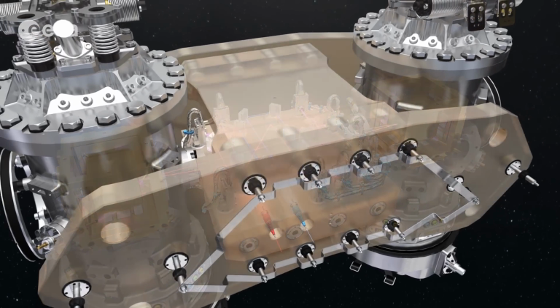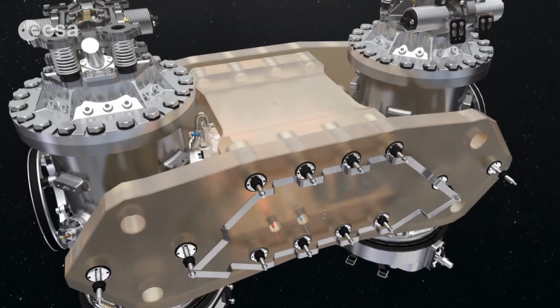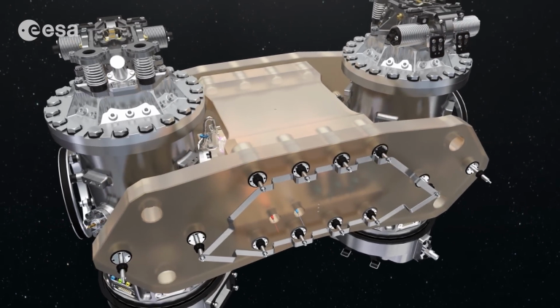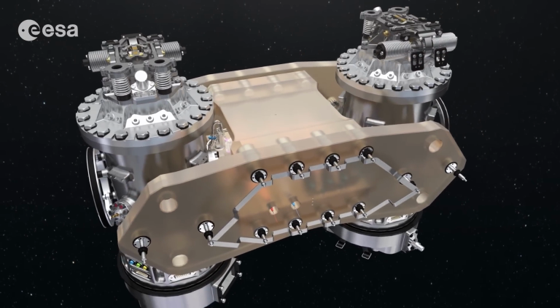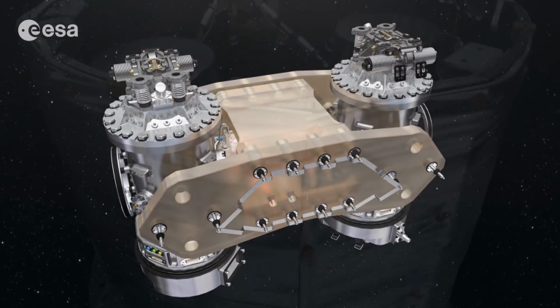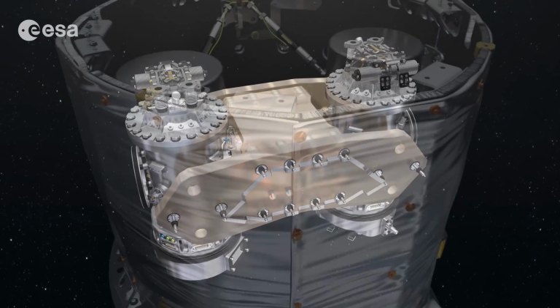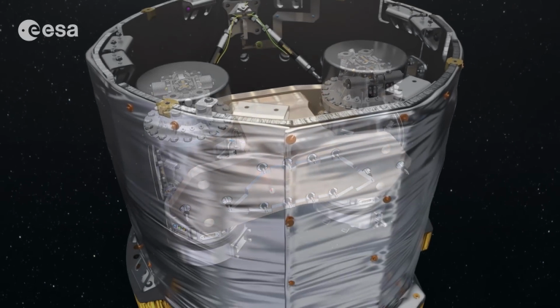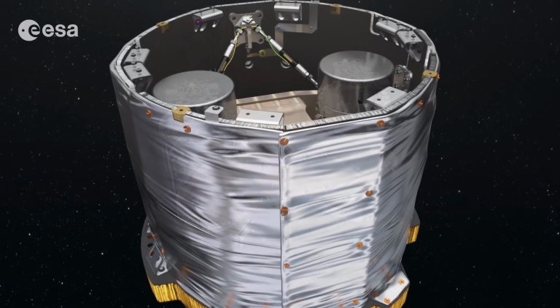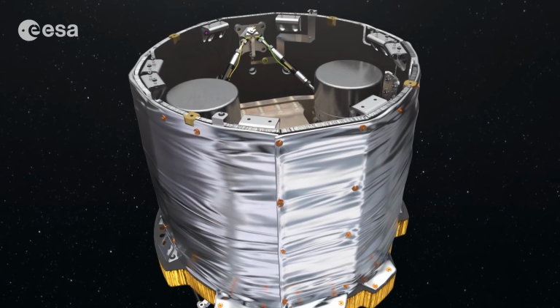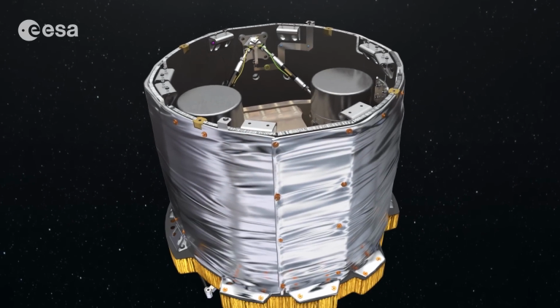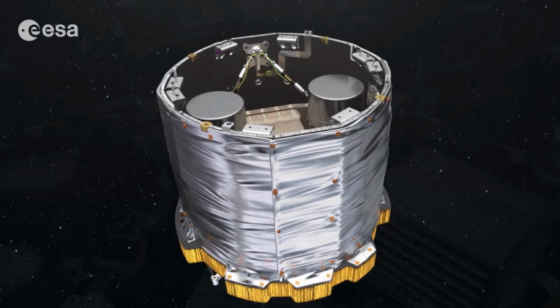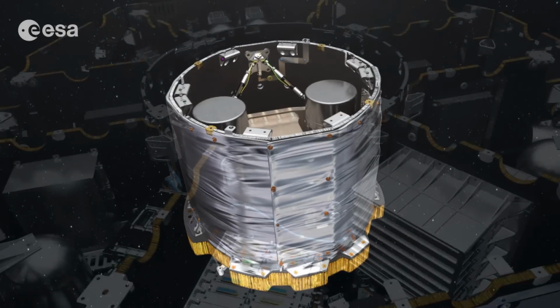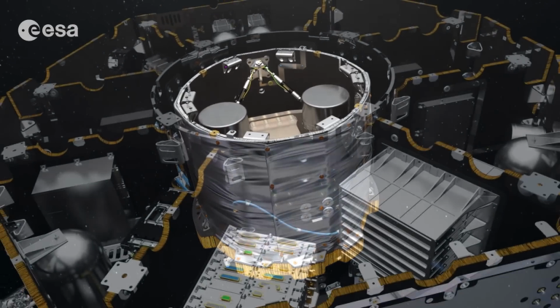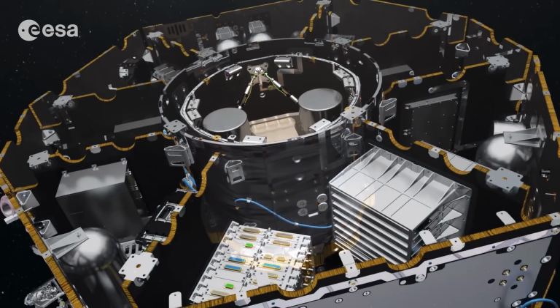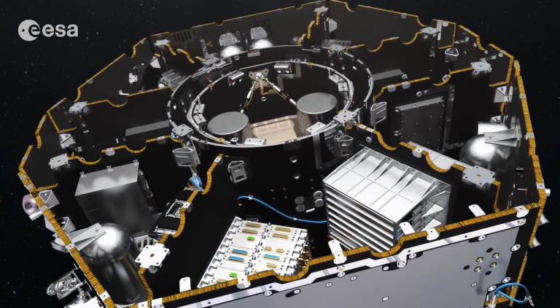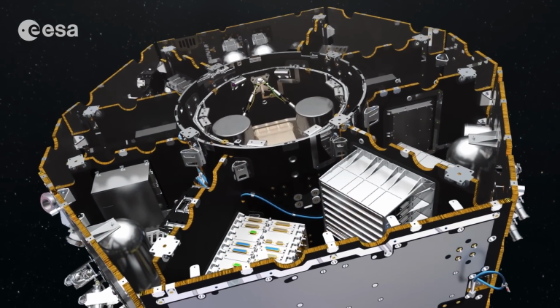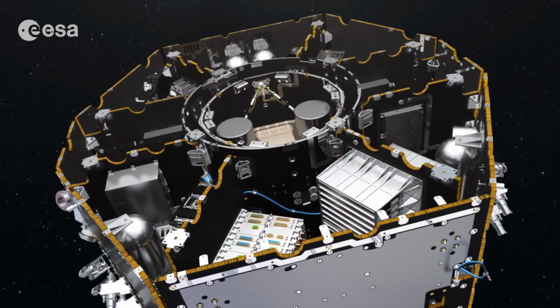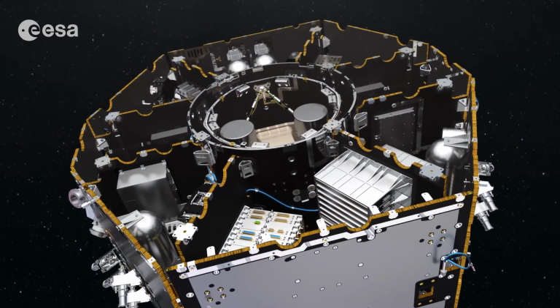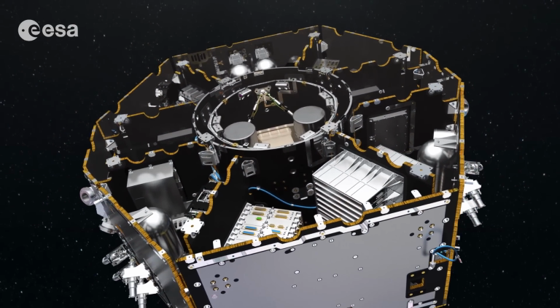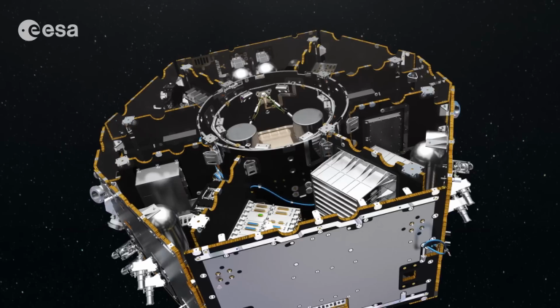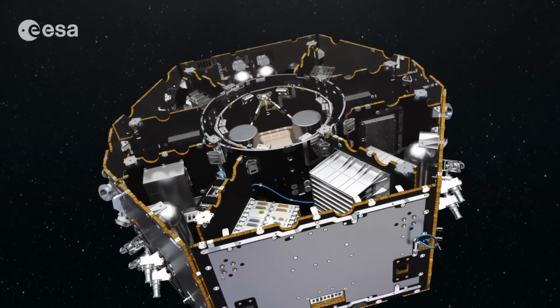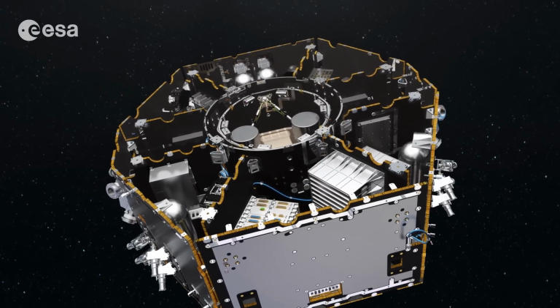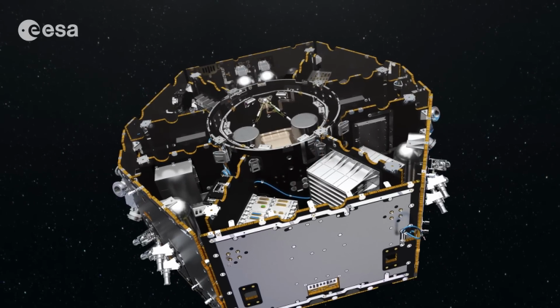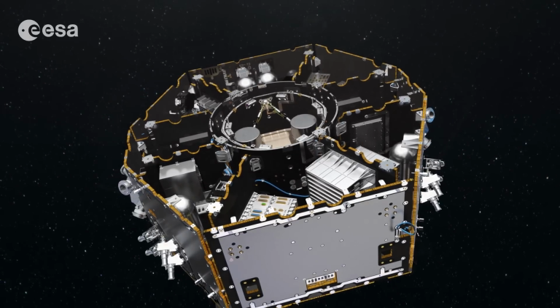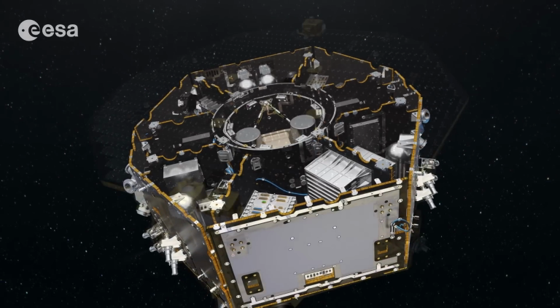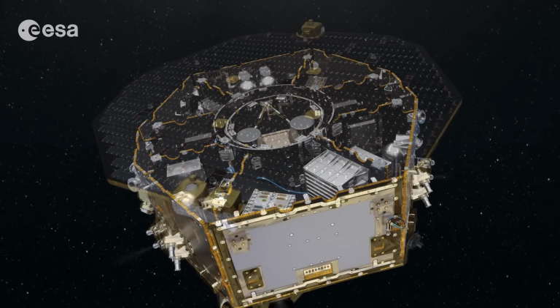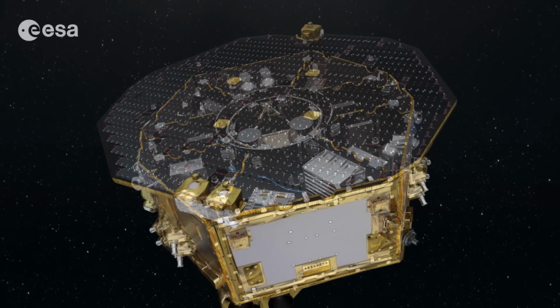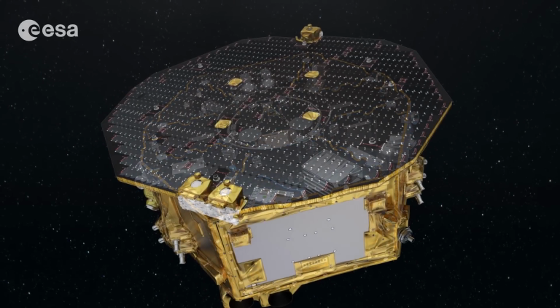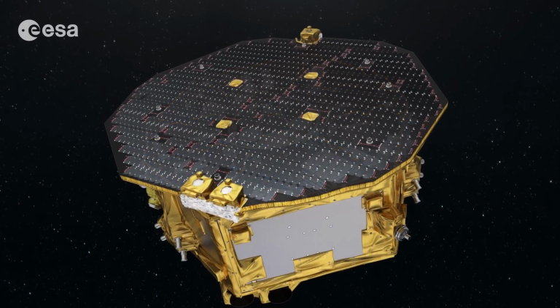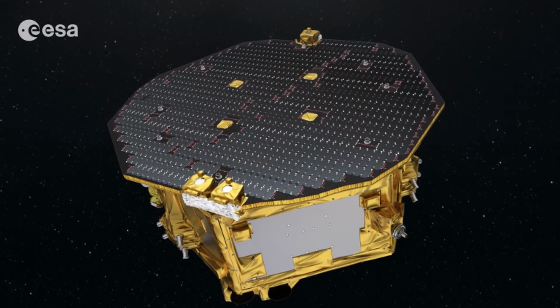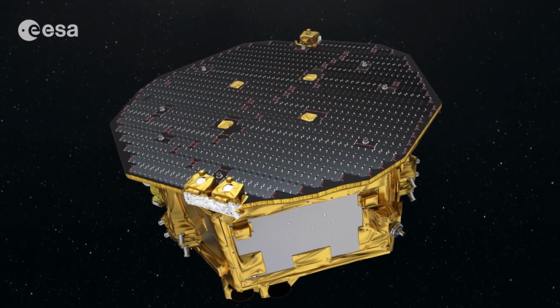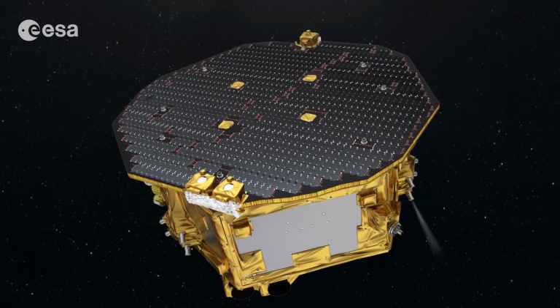Housed in two vacuum enclosures, the free-falling cubes sit at the core of the science module. On top, a solar array provides power to the instrumentation and acts as a thermal shield.